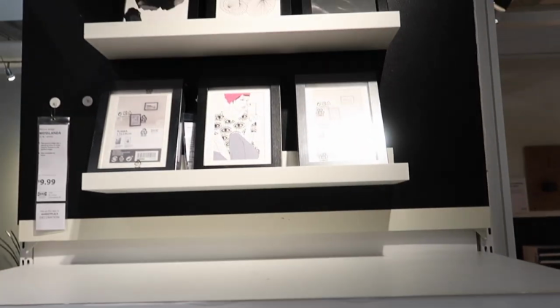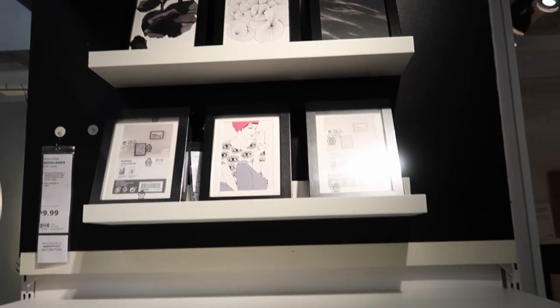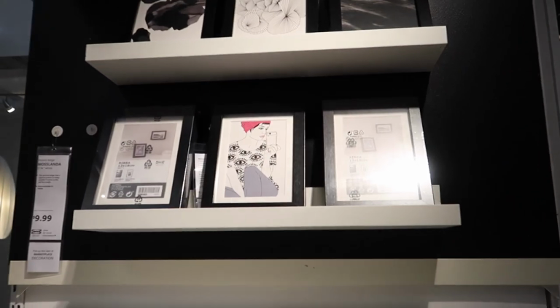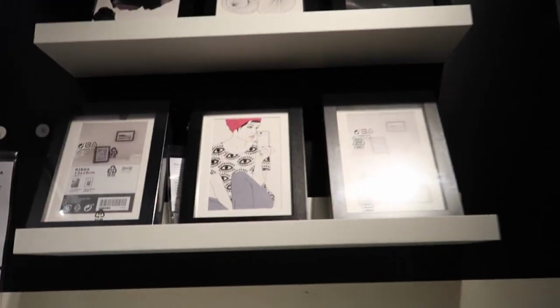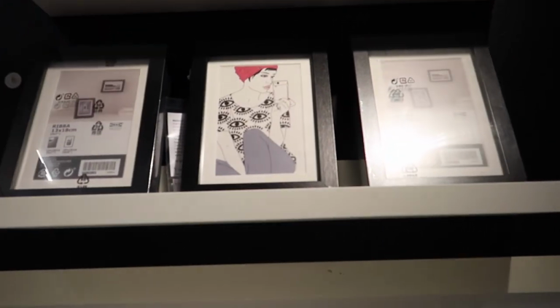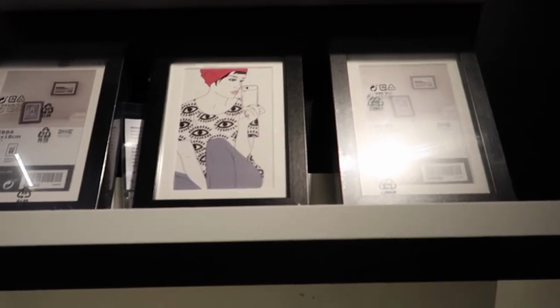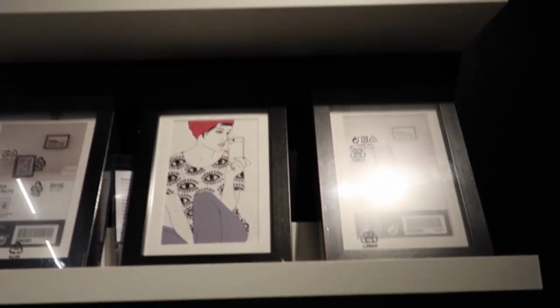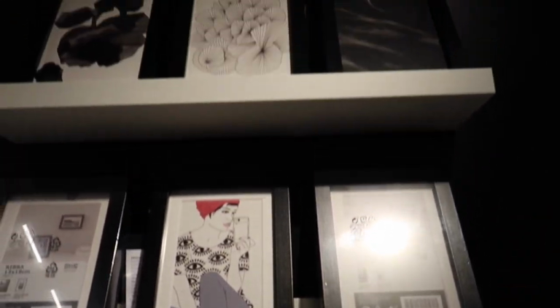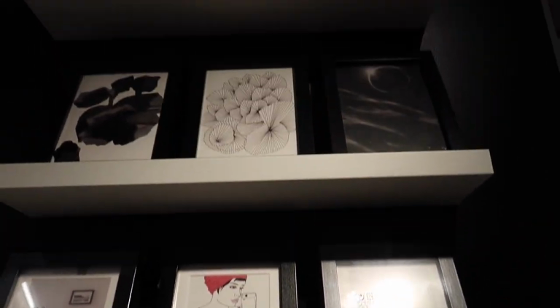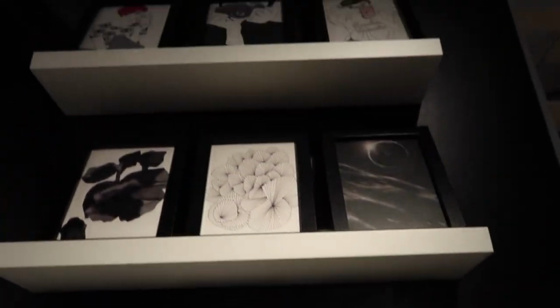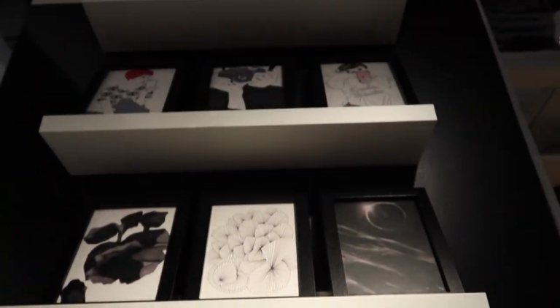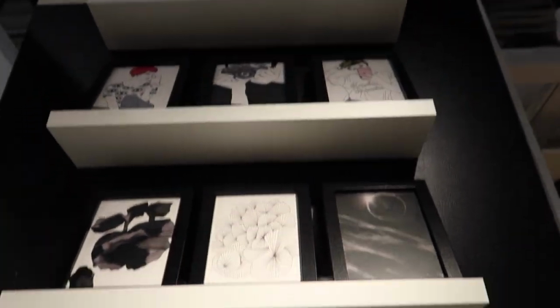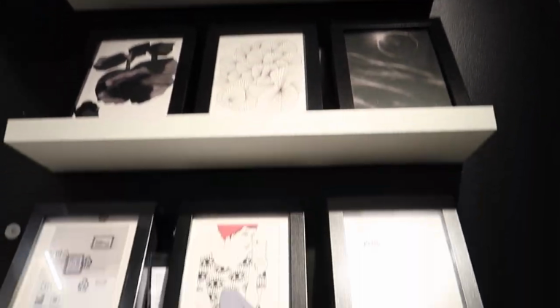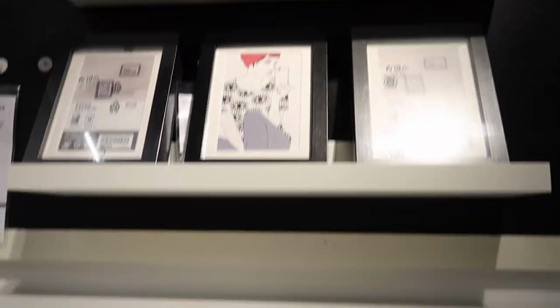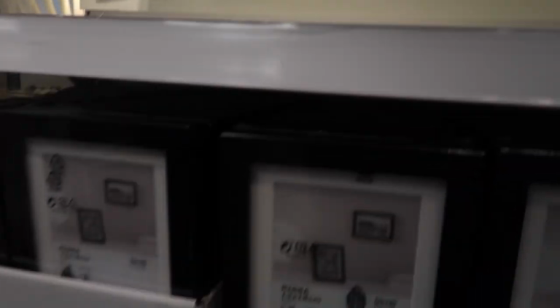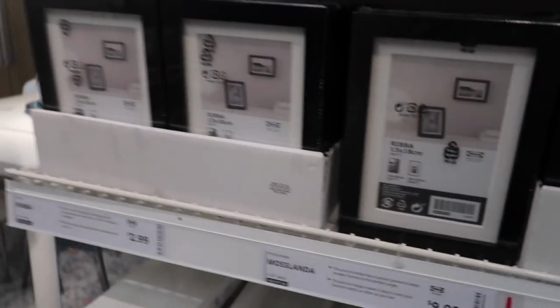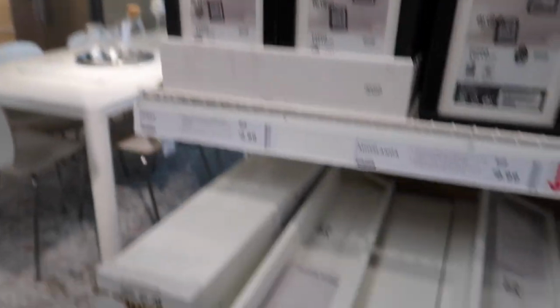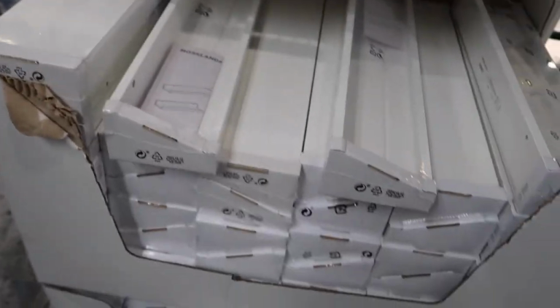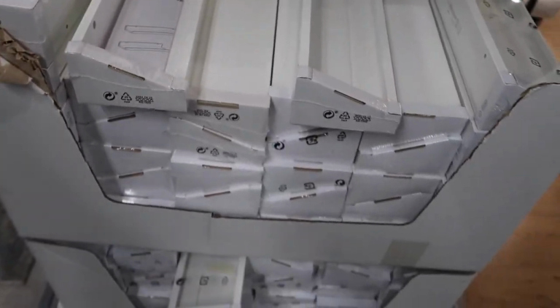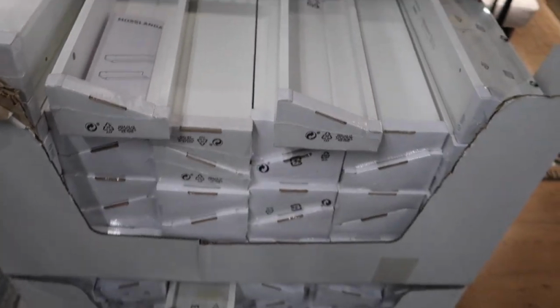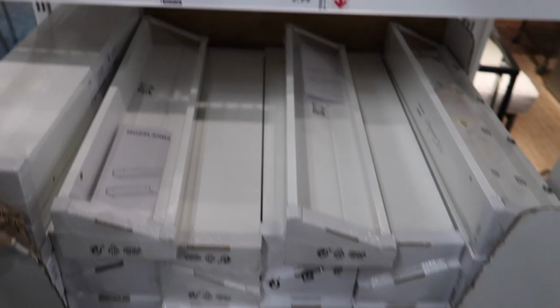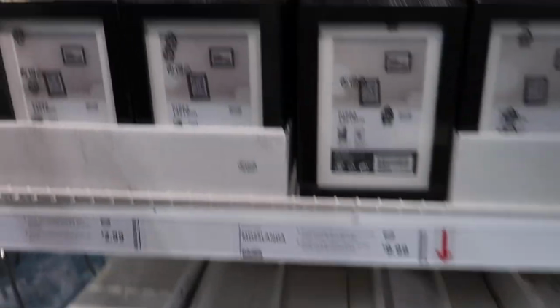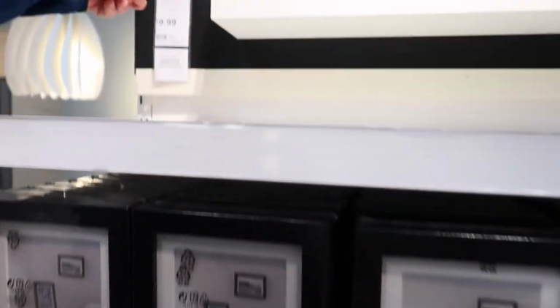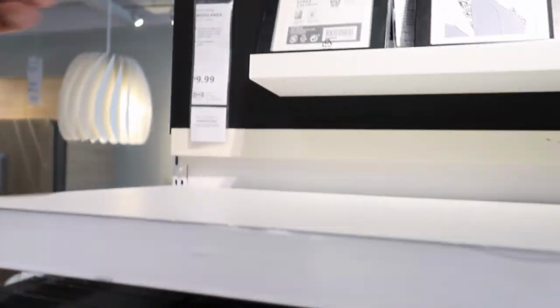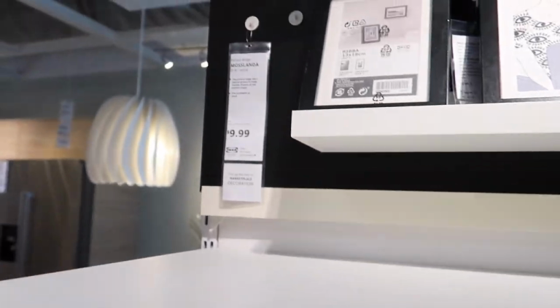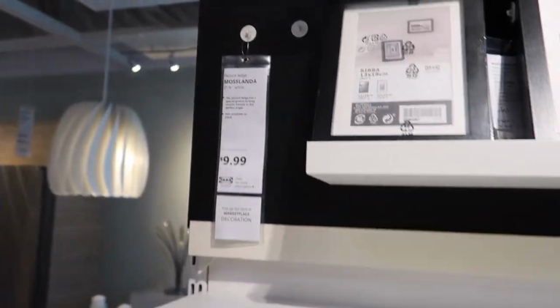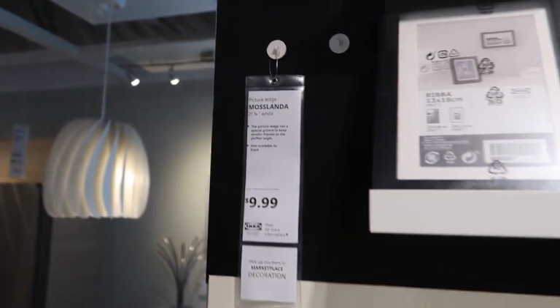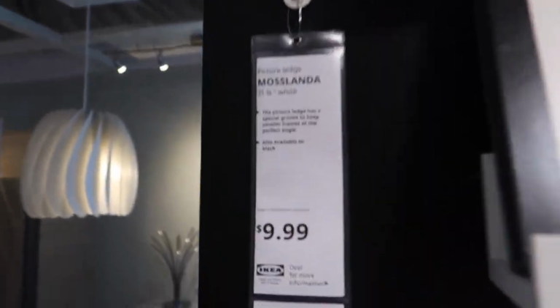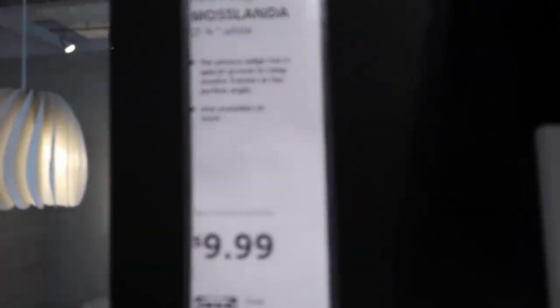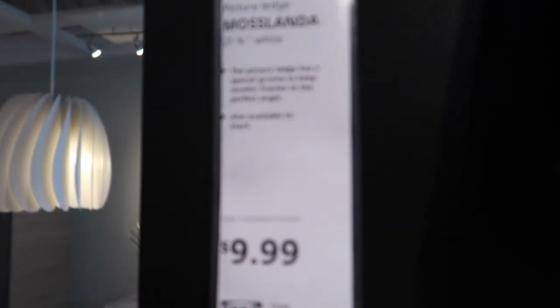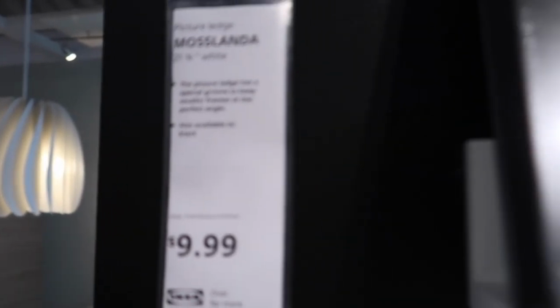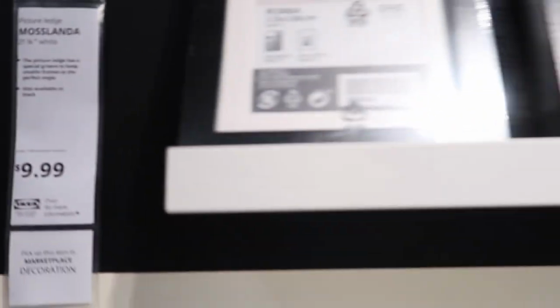I like these shelves for my room. They're called Moss Landa picture ledges. Ten bucks.